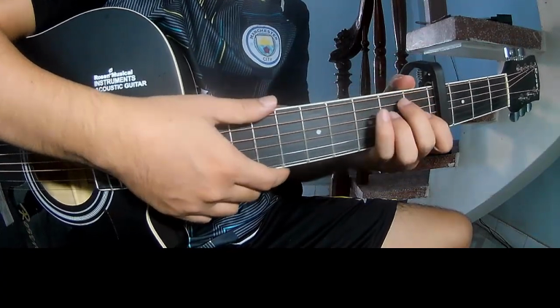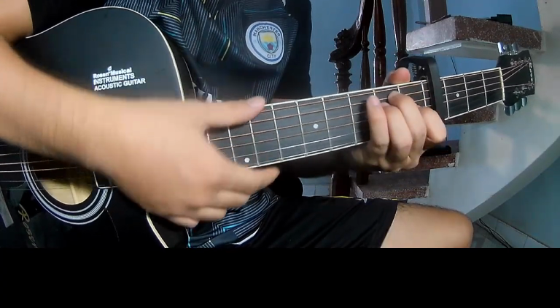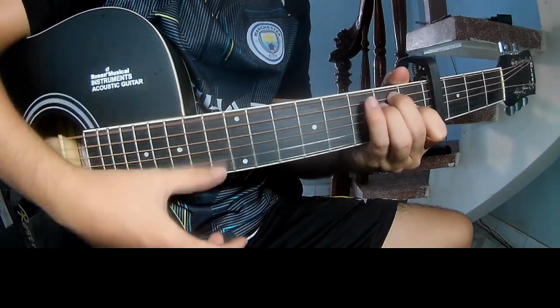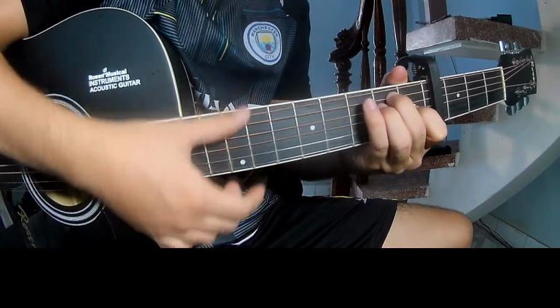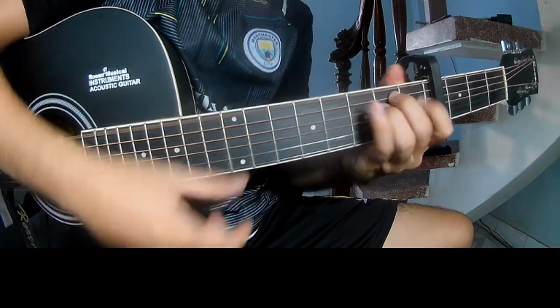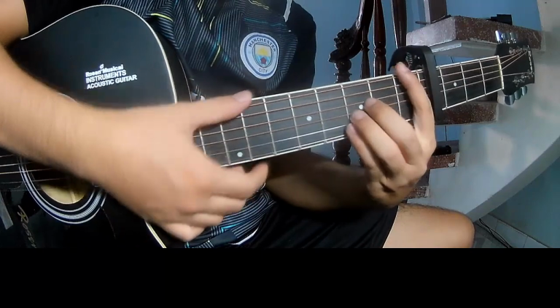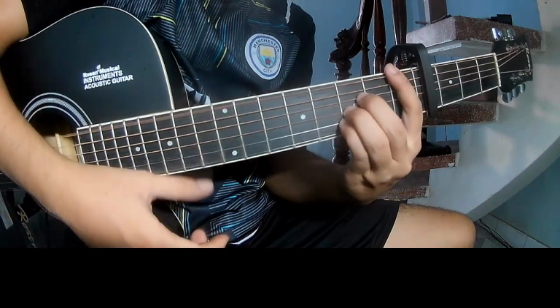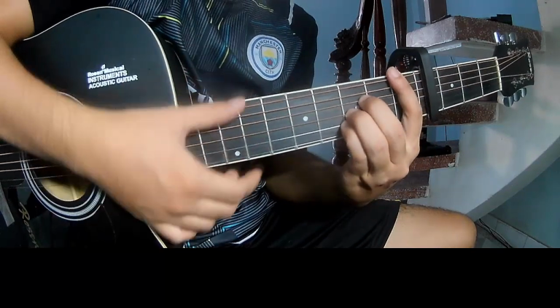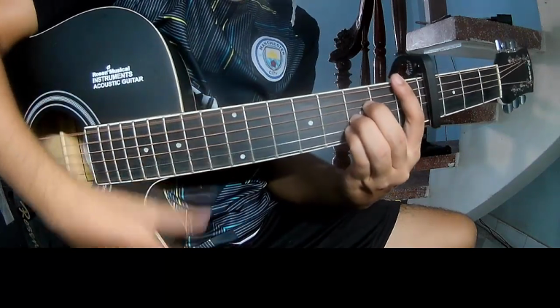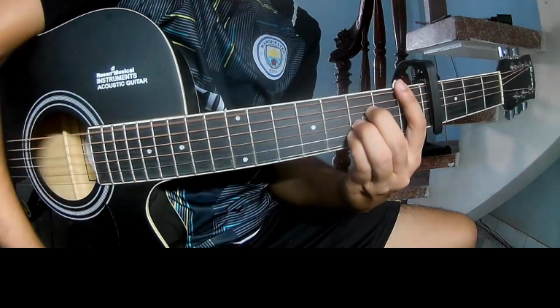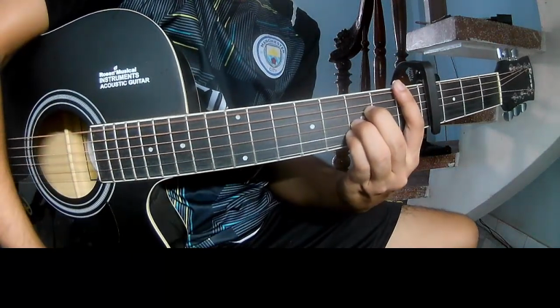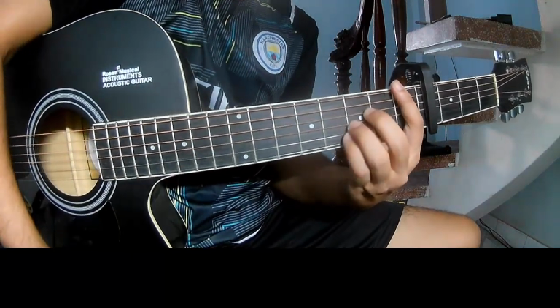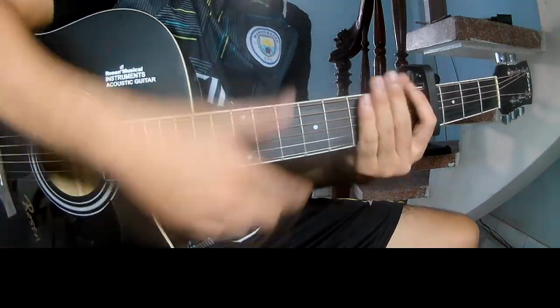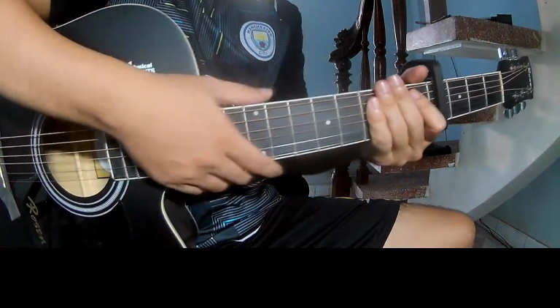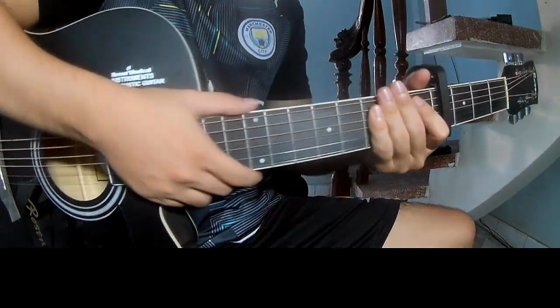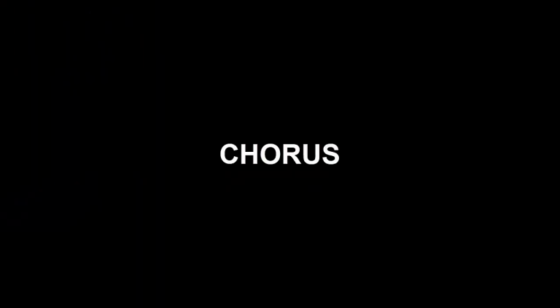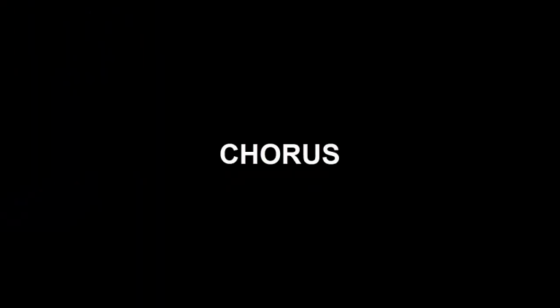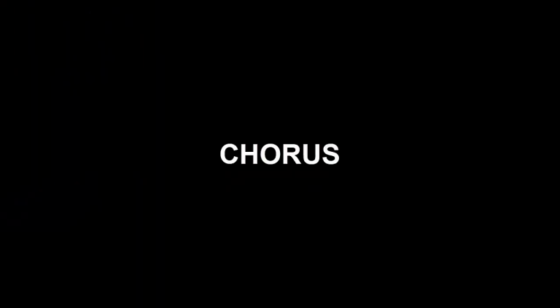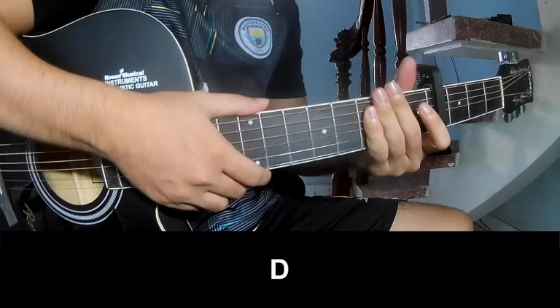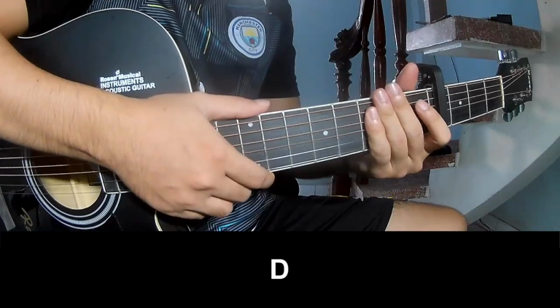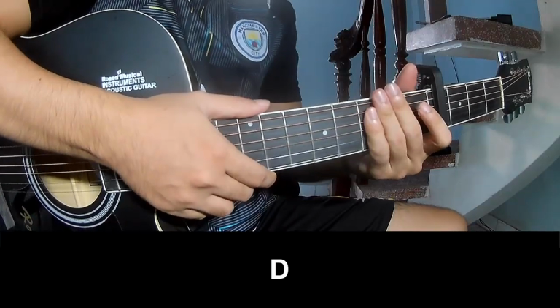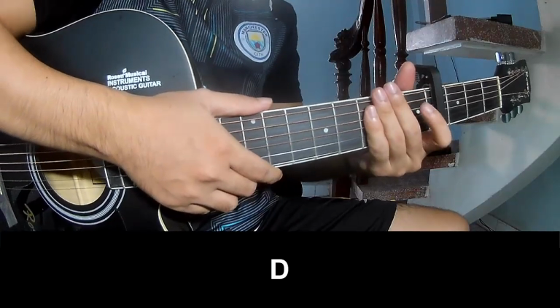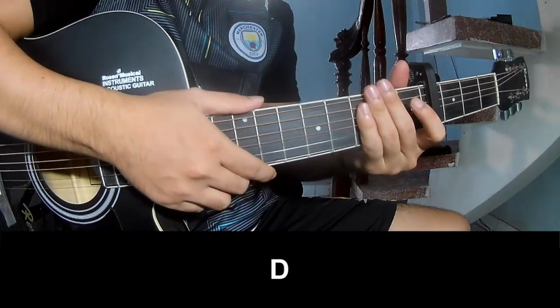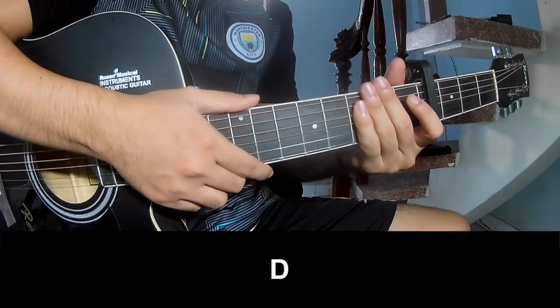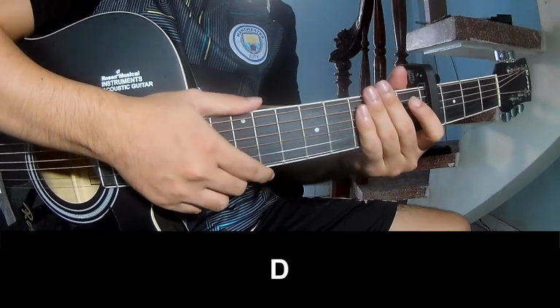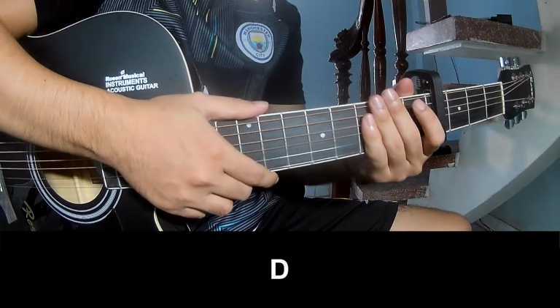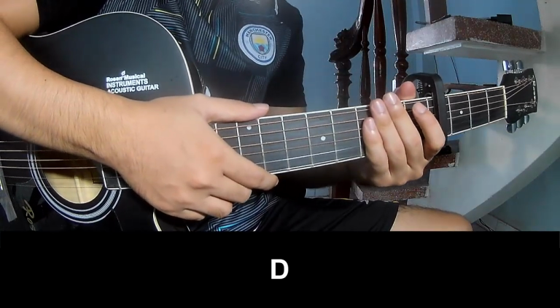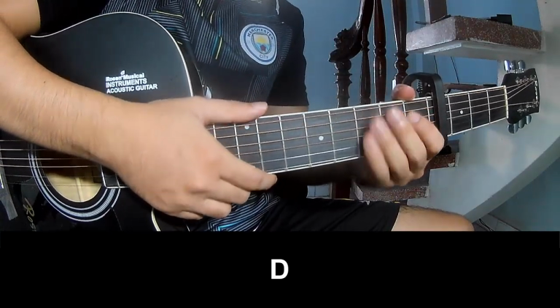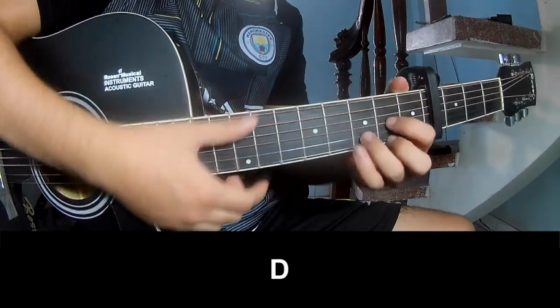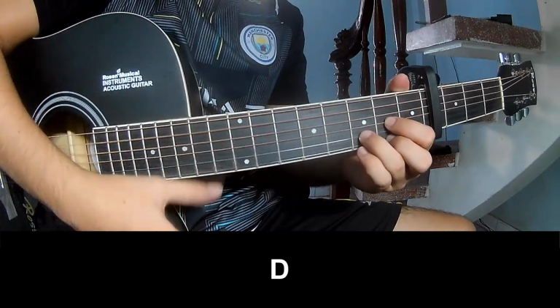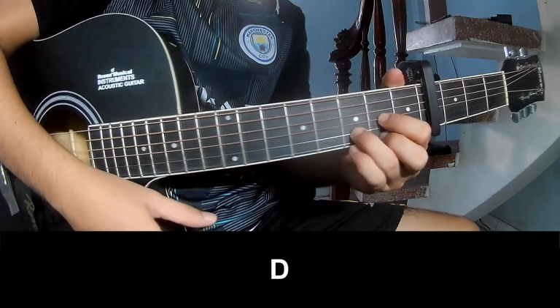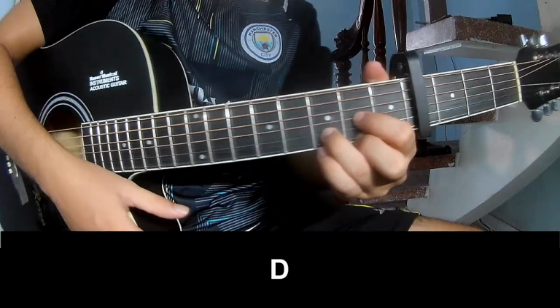You play Em, Em, Bm, Bm, Bm. You play Em, Bm, Bm, Bm, Bm, Bm, Bm, Bm. Choose the chord and the pro chord. Choose to play down on this chord.